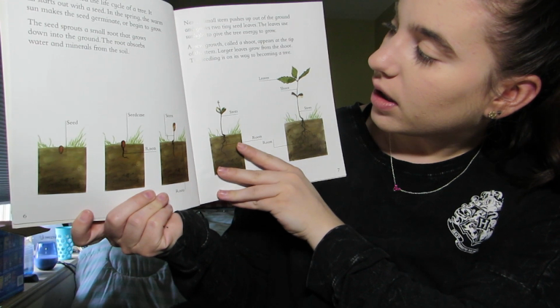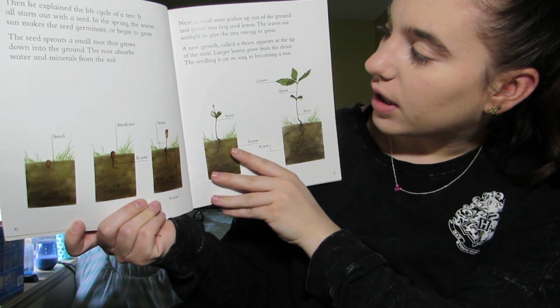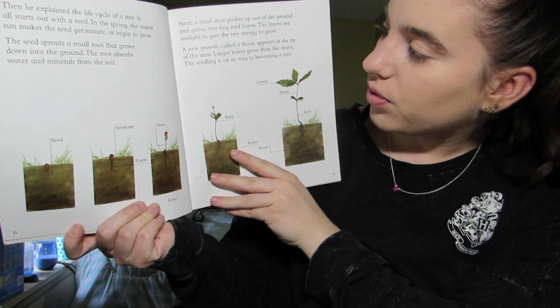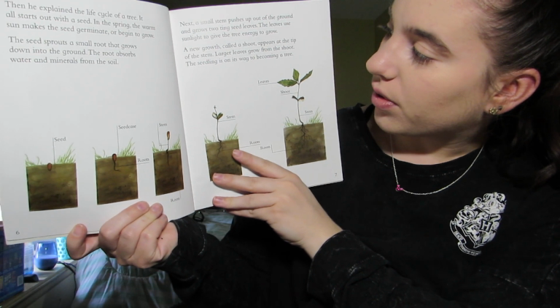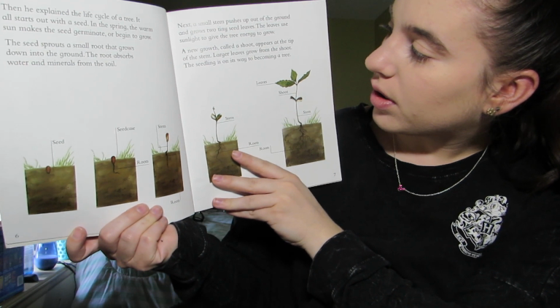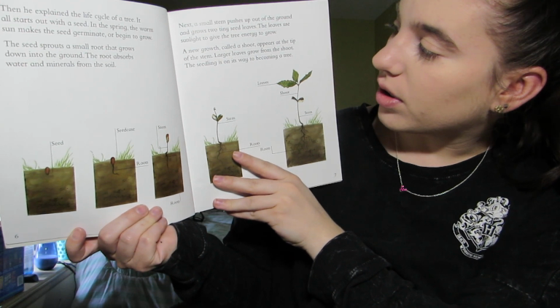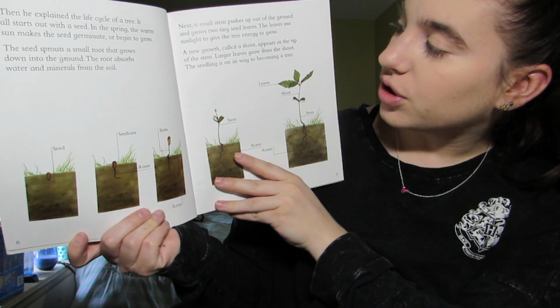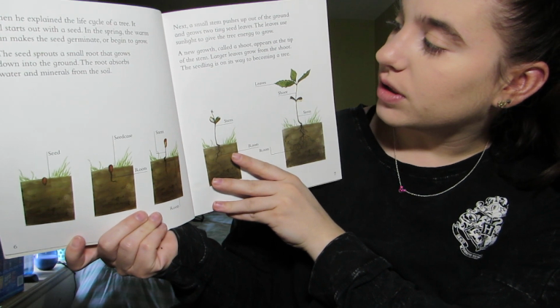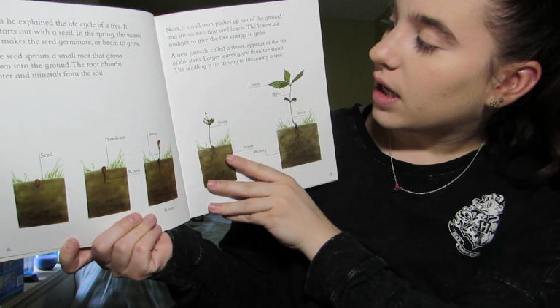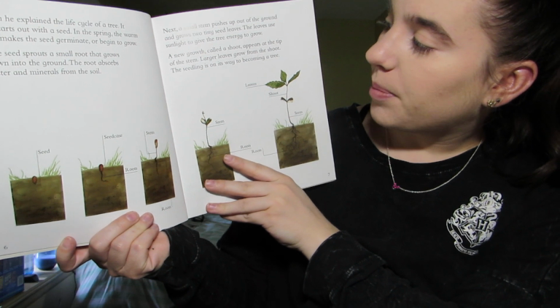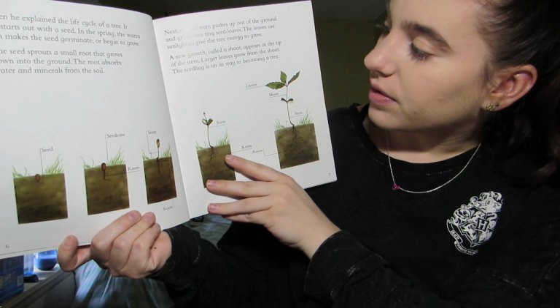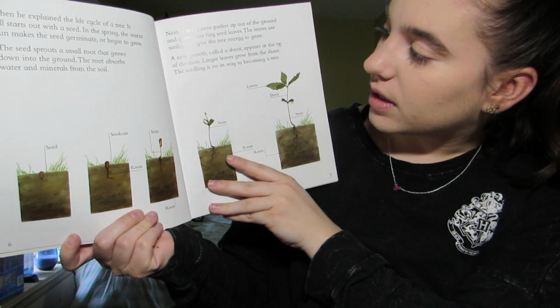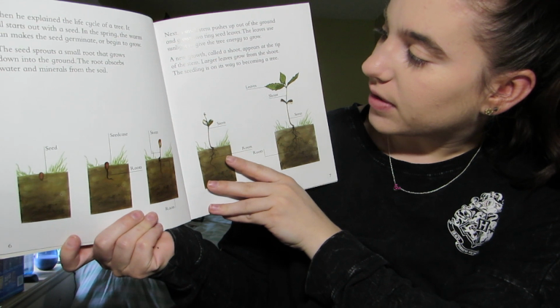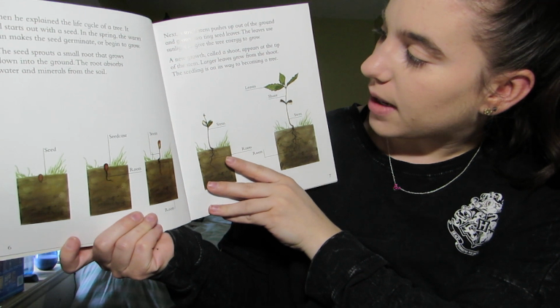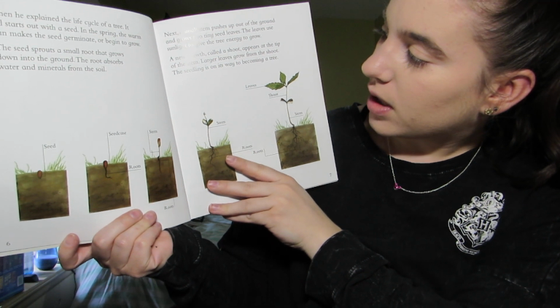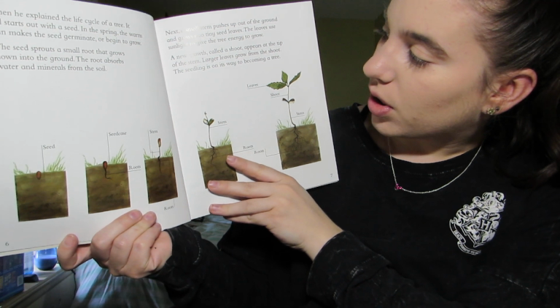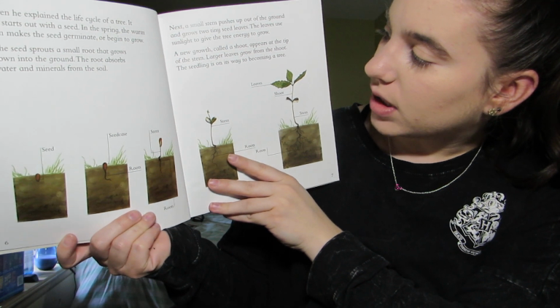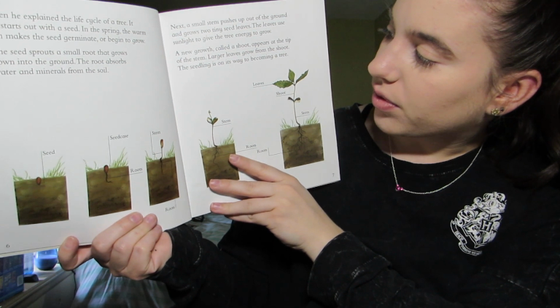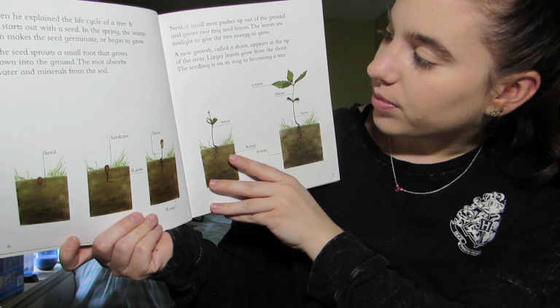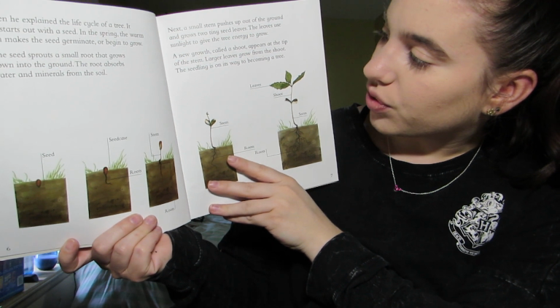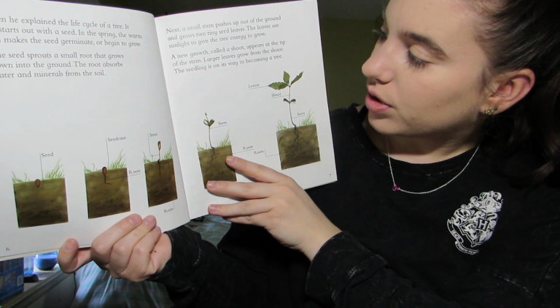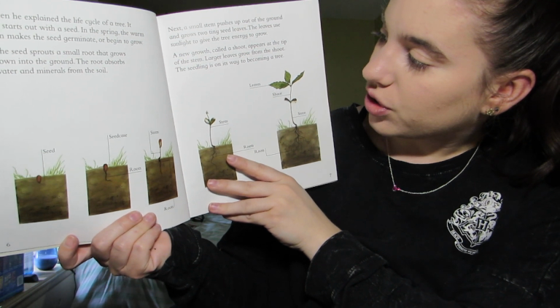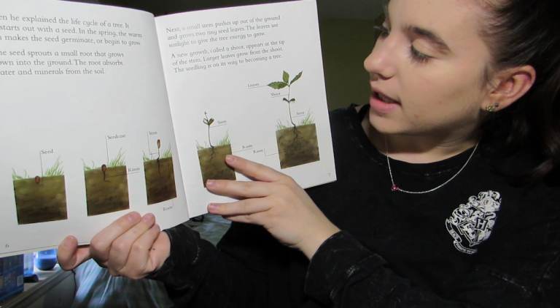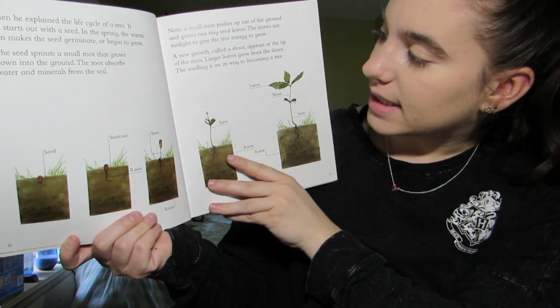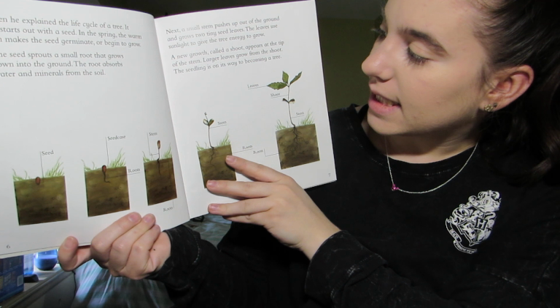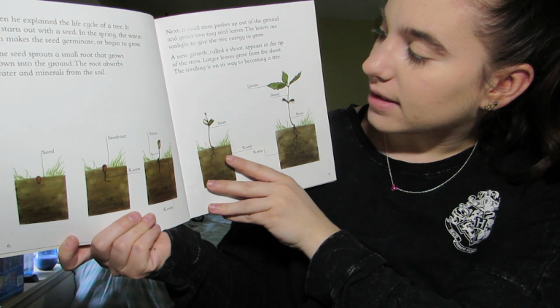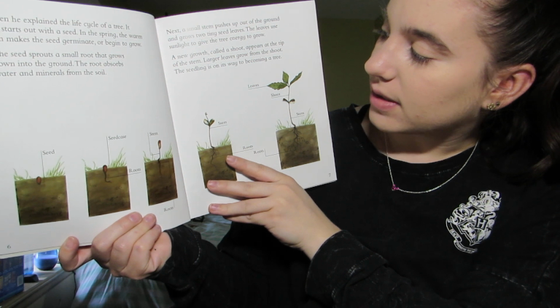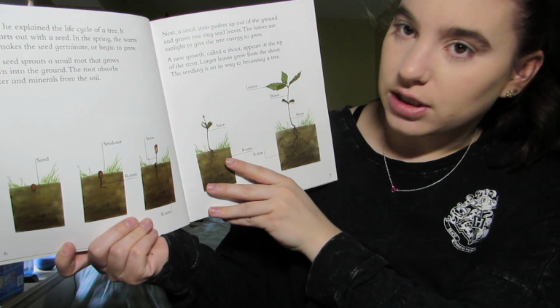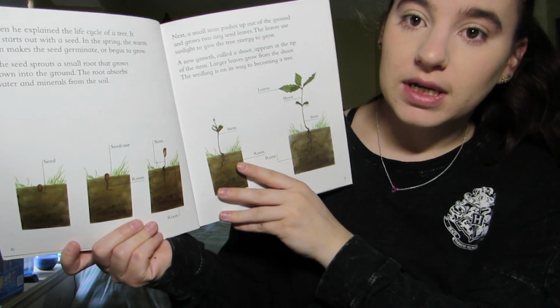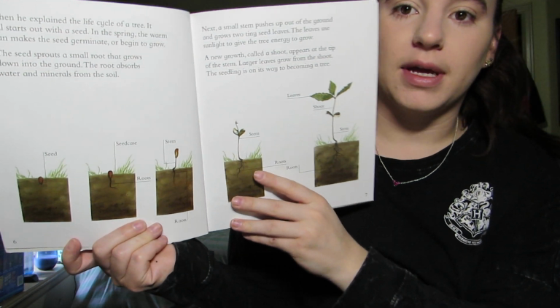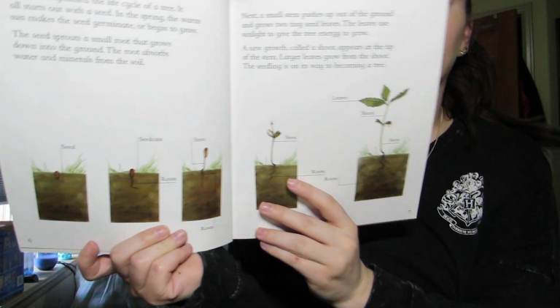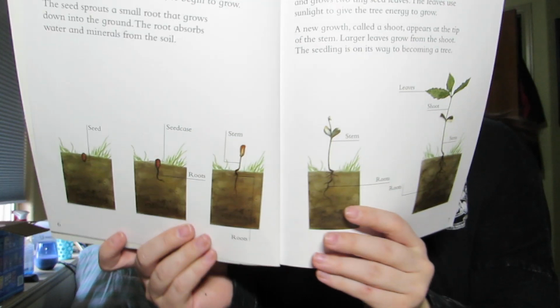A new growth, called a shoot, appears at the tip of the stem. Larger leaves grow from the shoot. The seedling is on its way to becoming a tree.